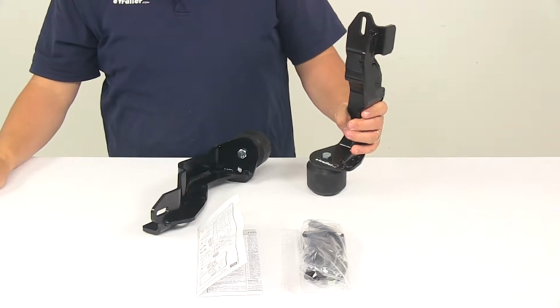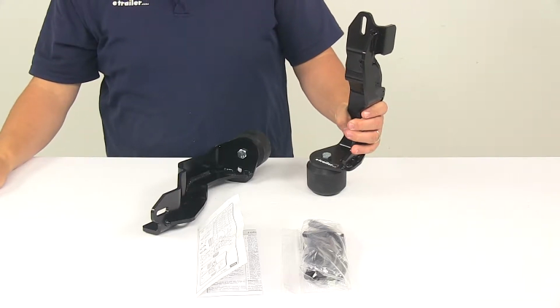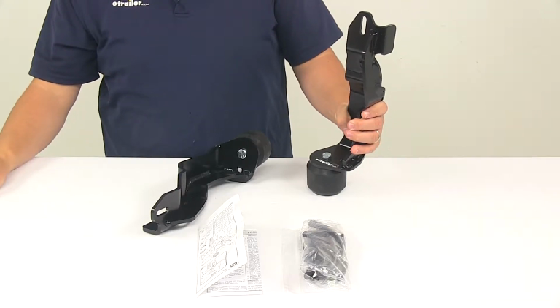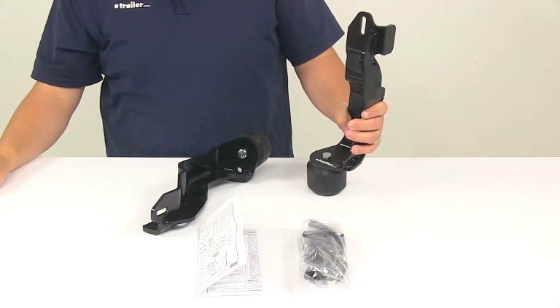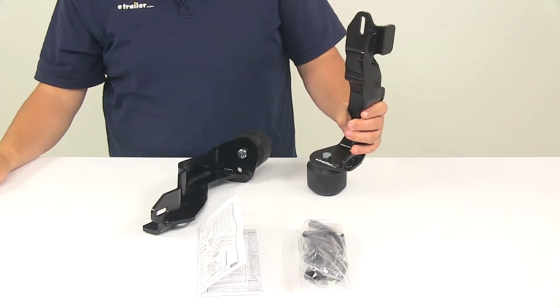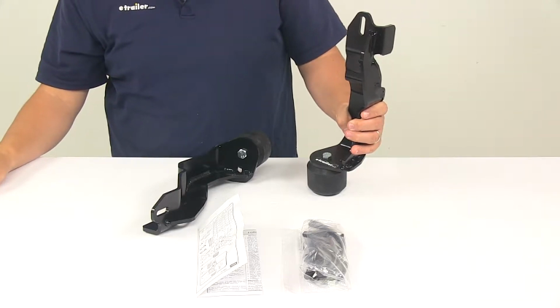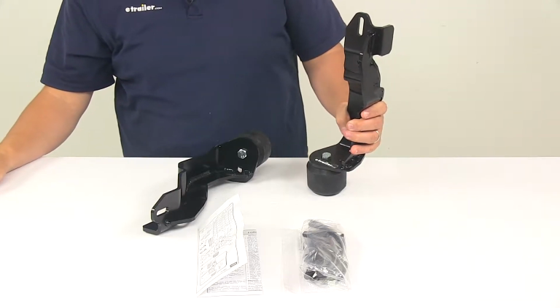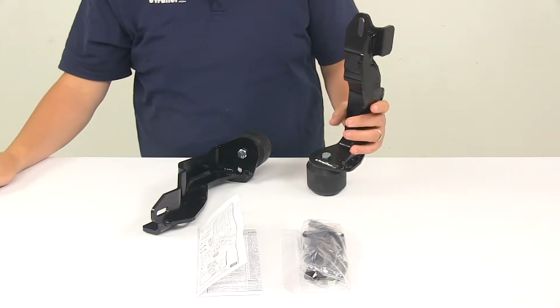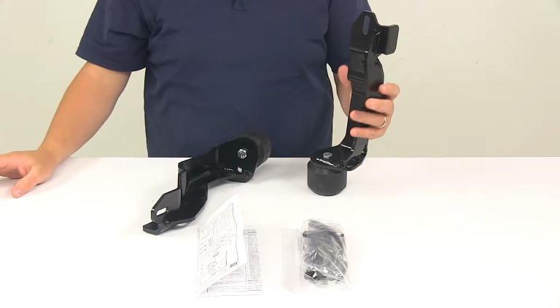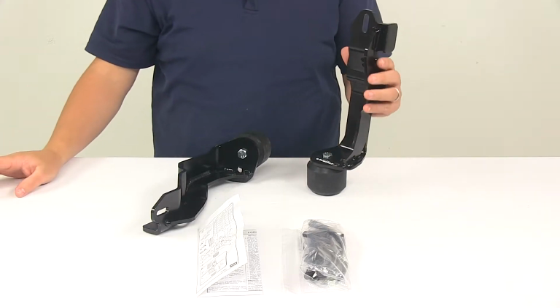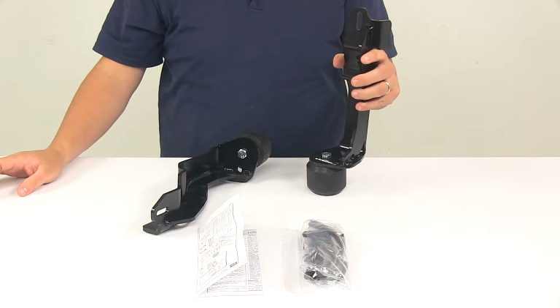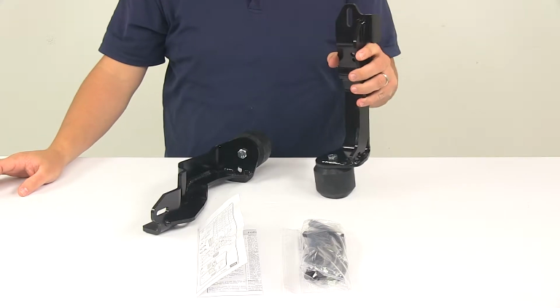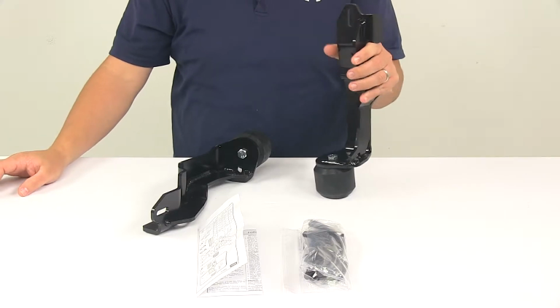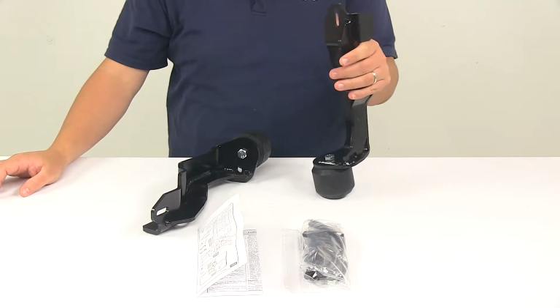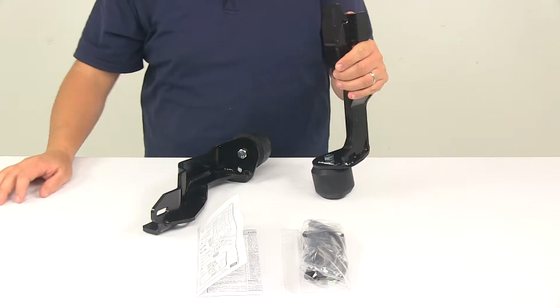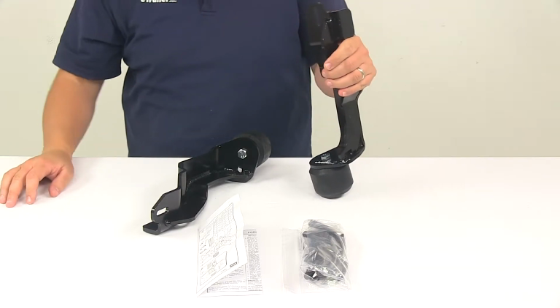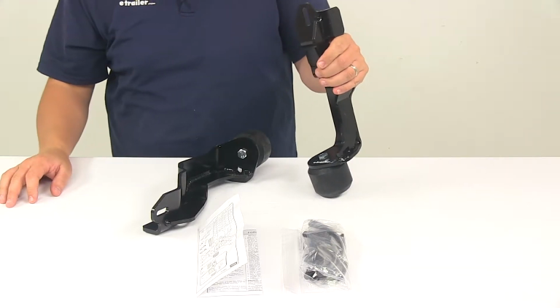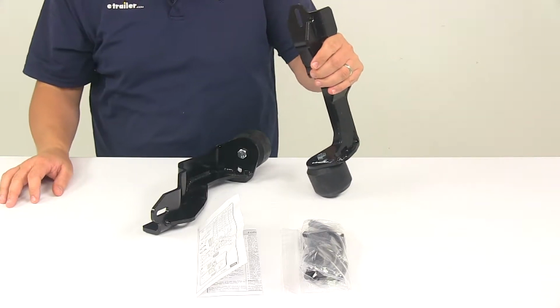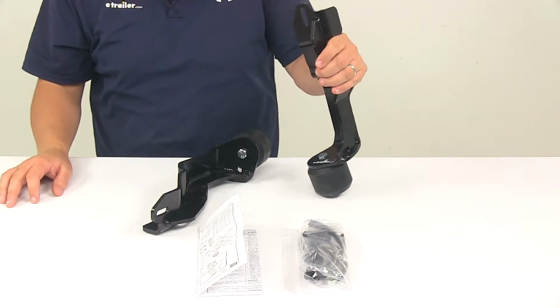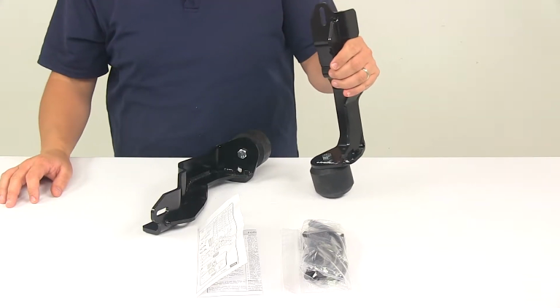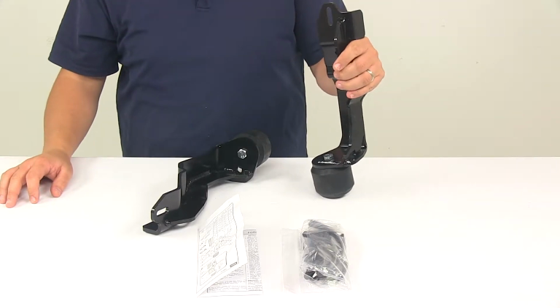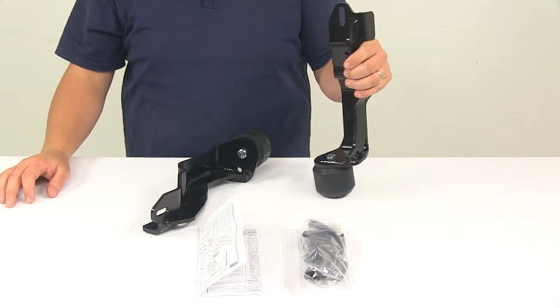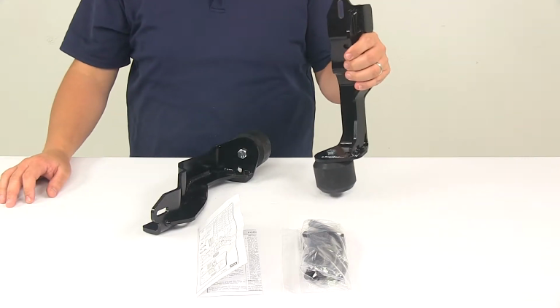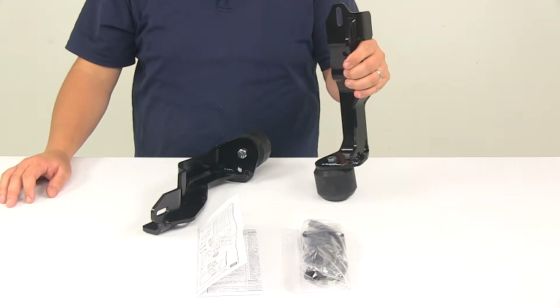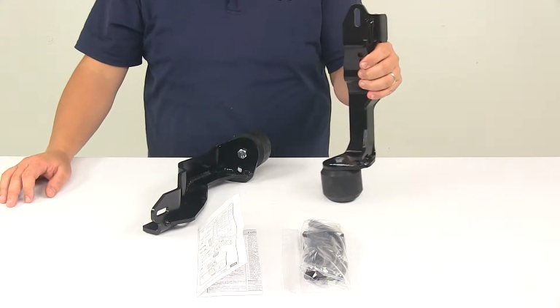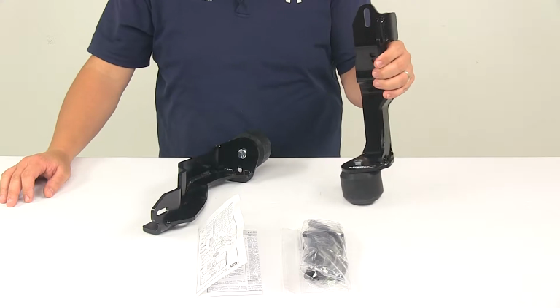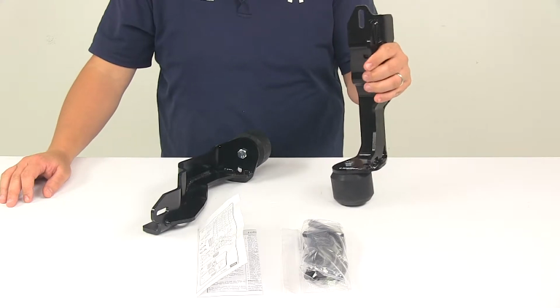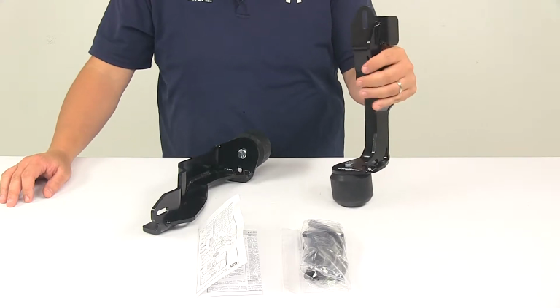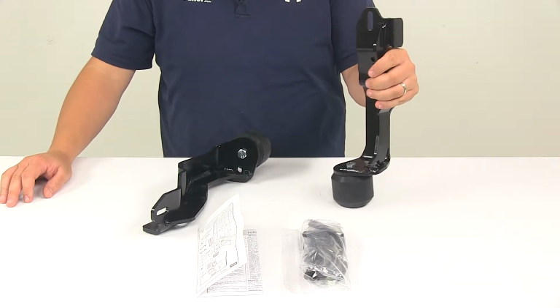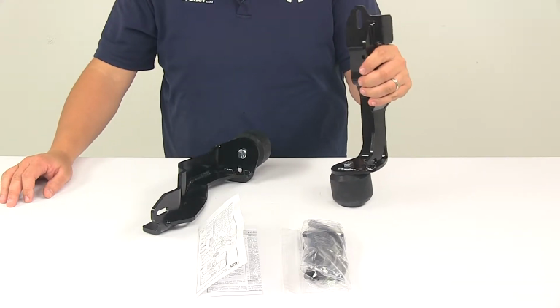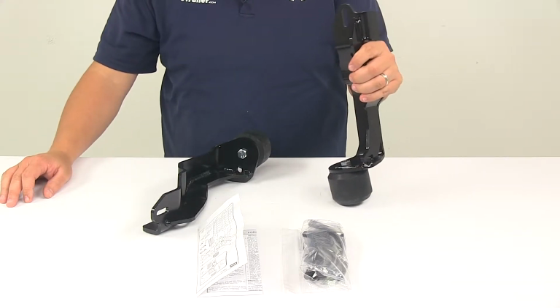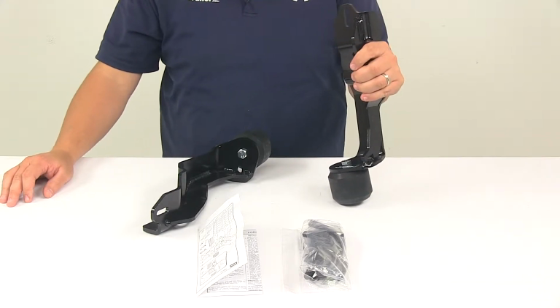Today we're taking a look at the Timbrun Front Suspension Enhancement System. This product fits certain years of the Ford F-150, so to ensure that this is a fit for your vehicle, you can use the Vehicle Fit Guide at eTrailer.com.